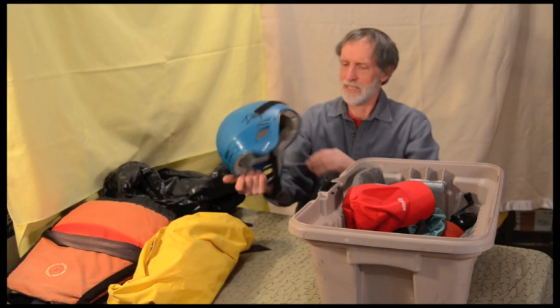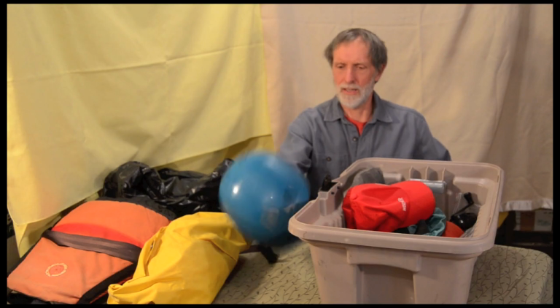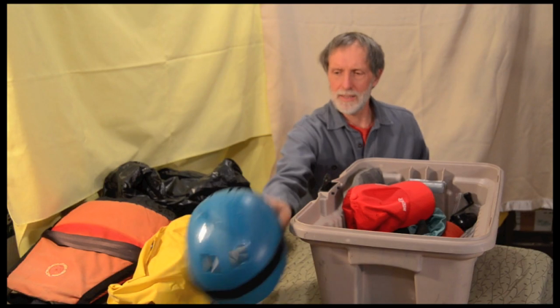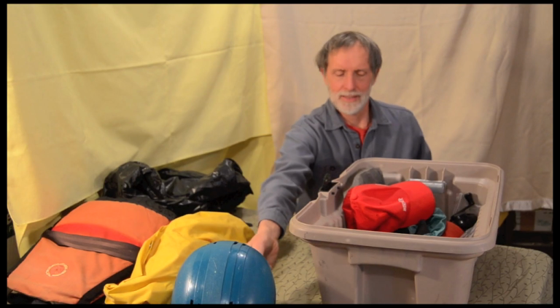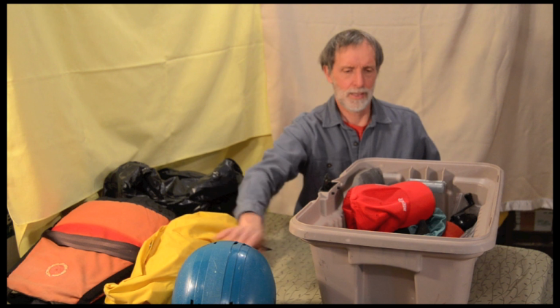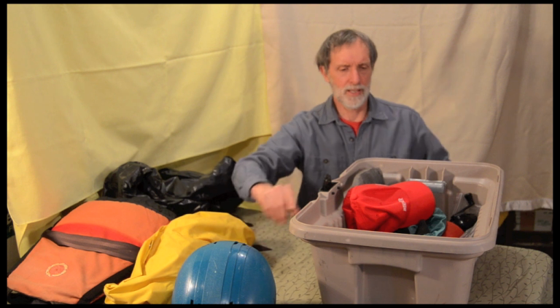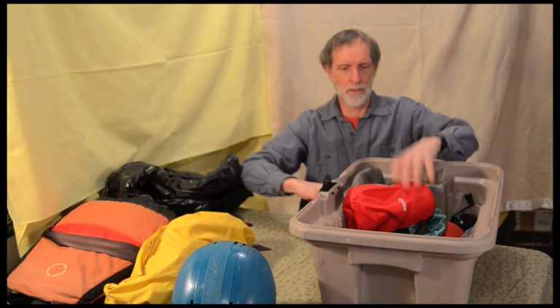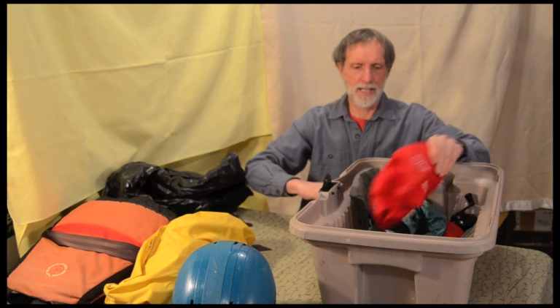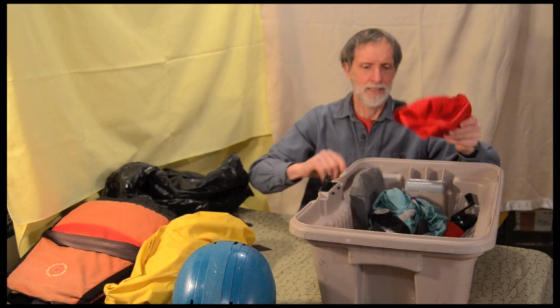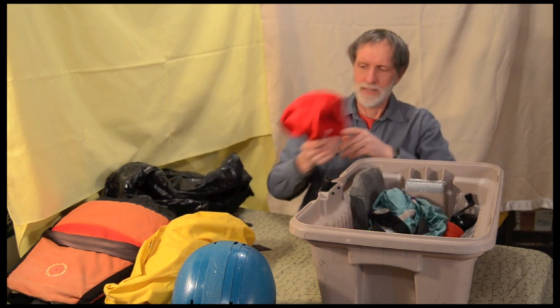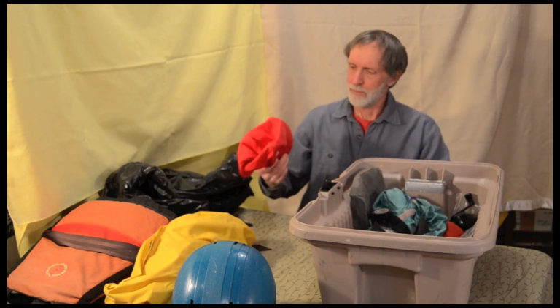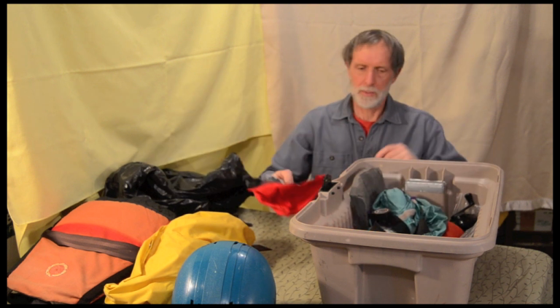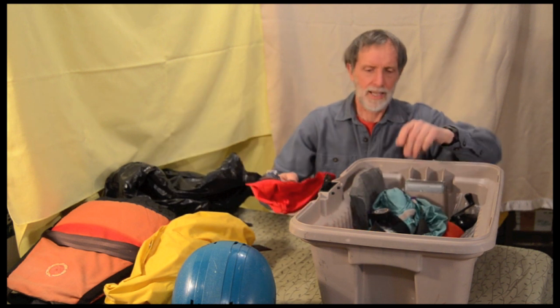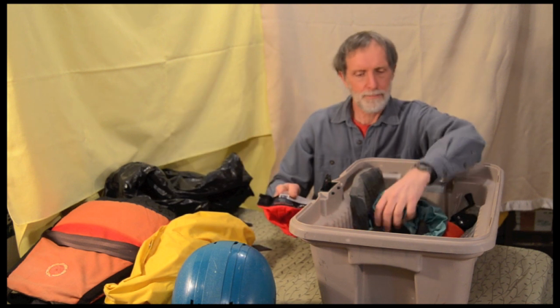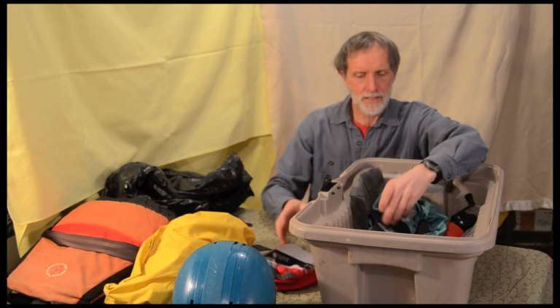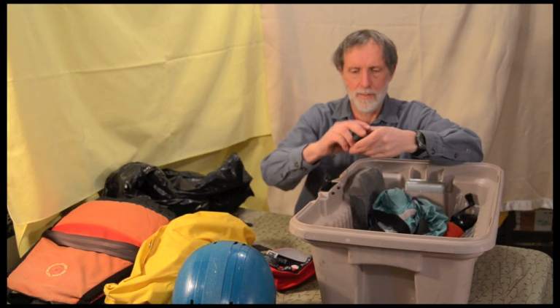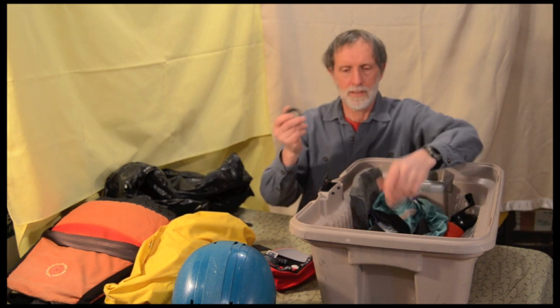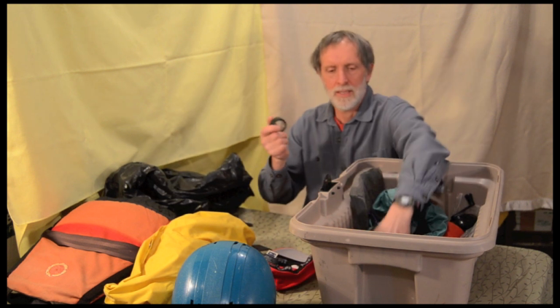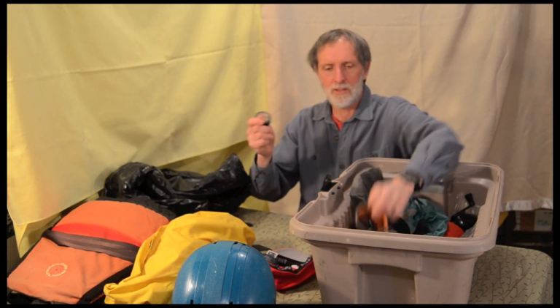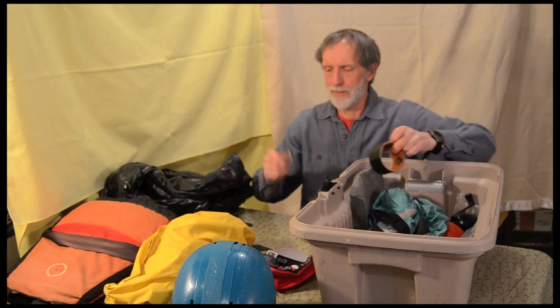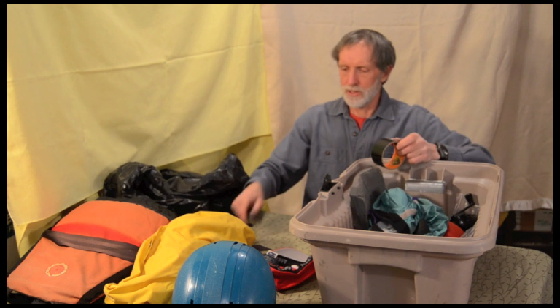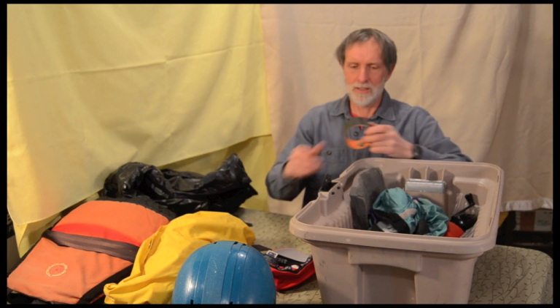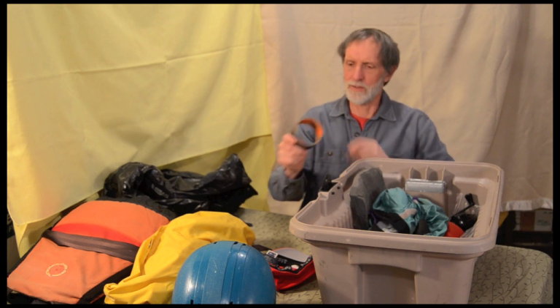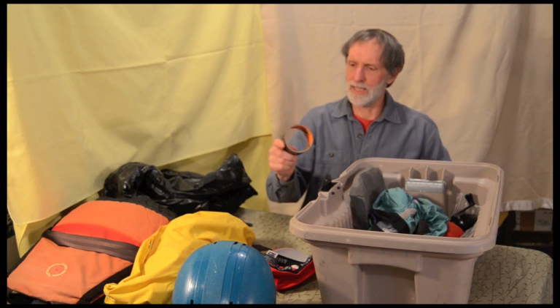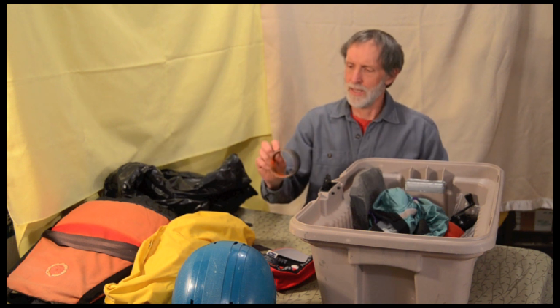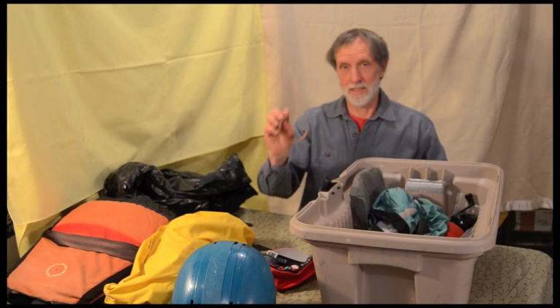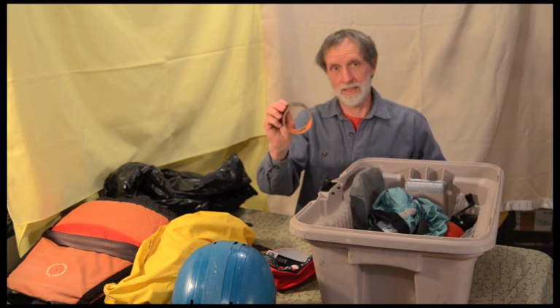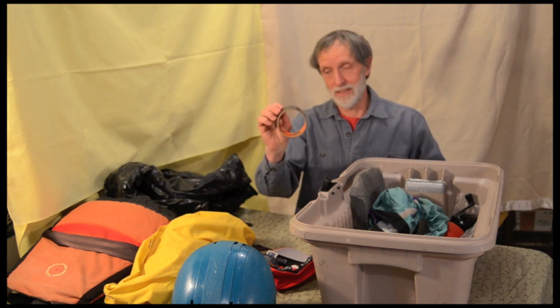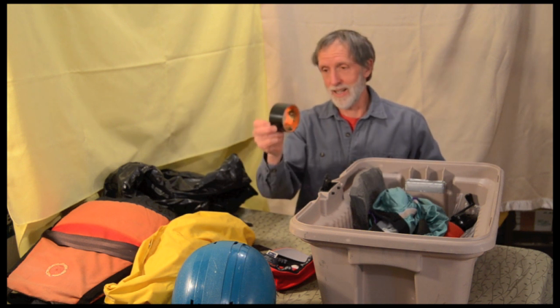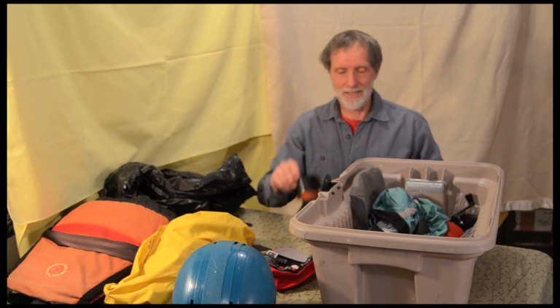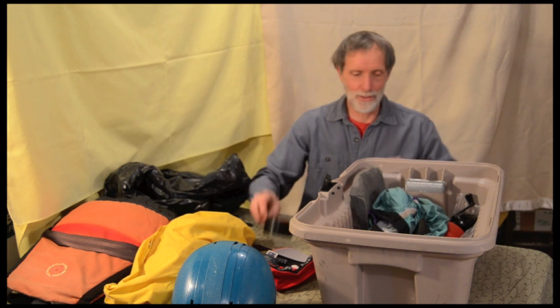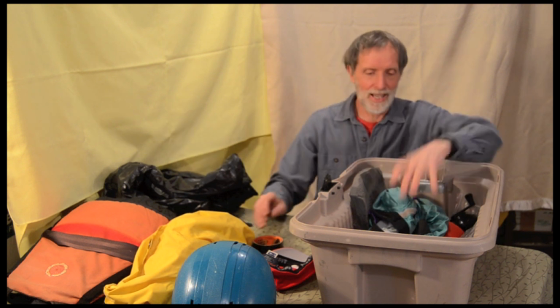Spare helmet — a bunch of friends have borrowed that. Baseball cap, sometimes. Tactical tape for sure. Gorilla tape, used that until it's all gone.